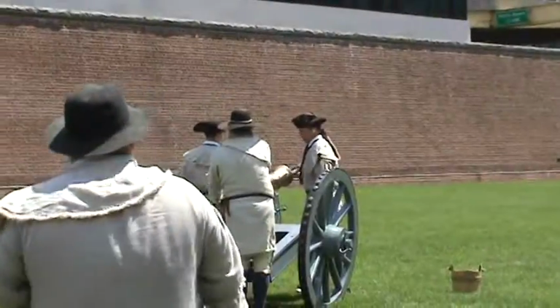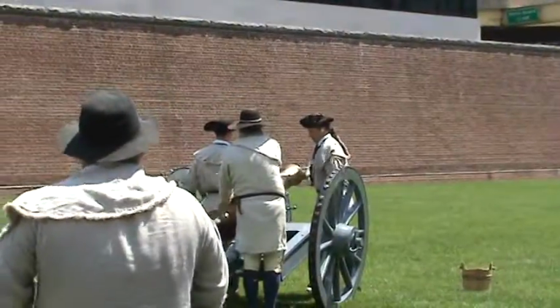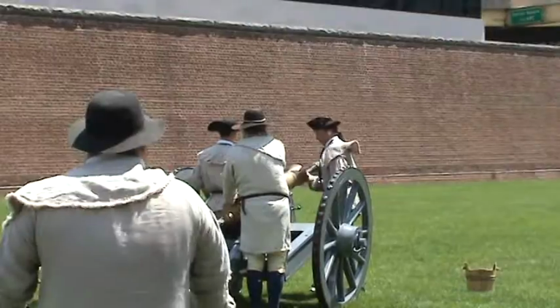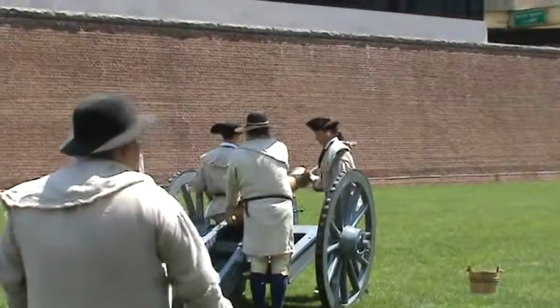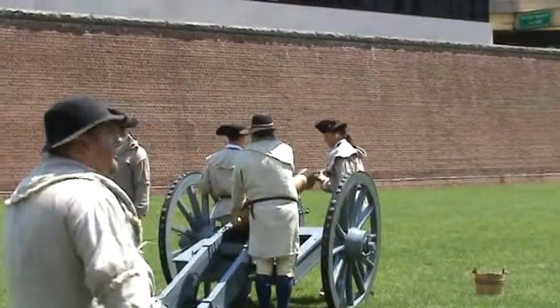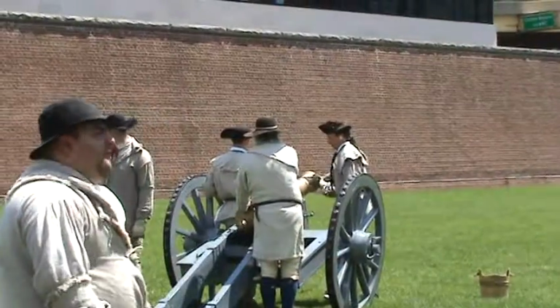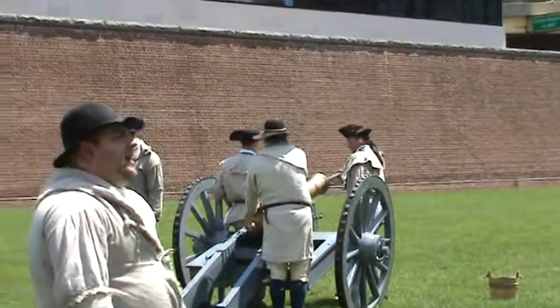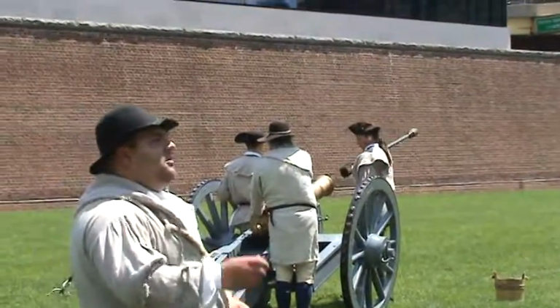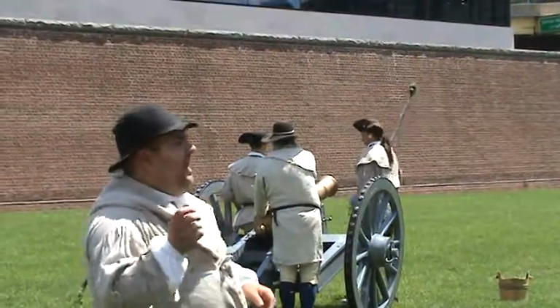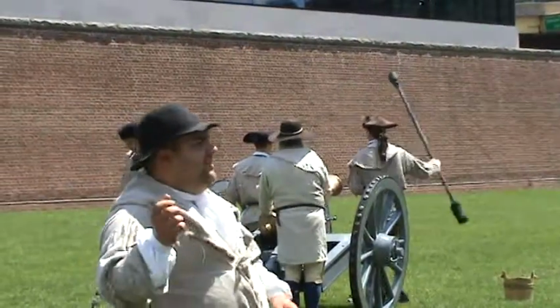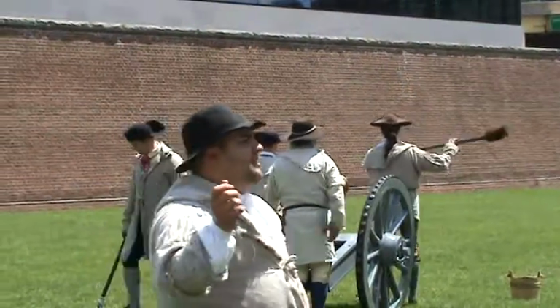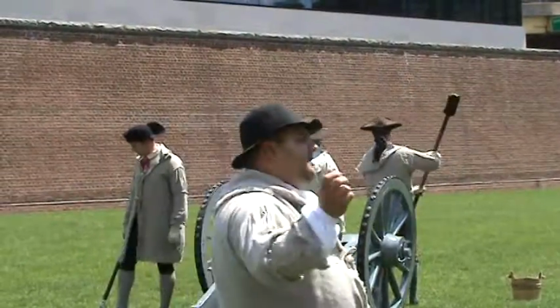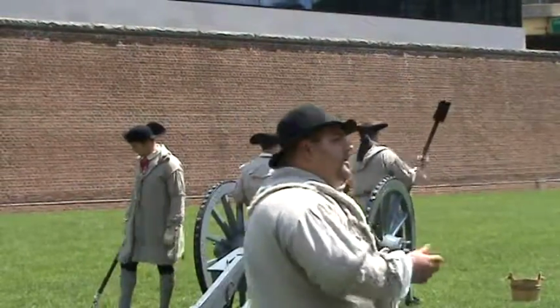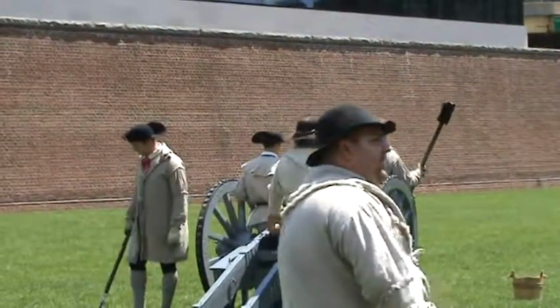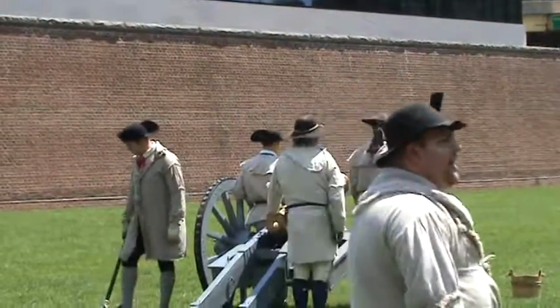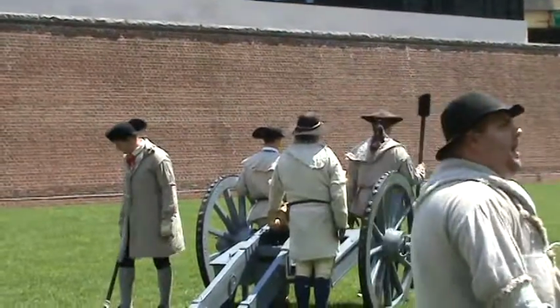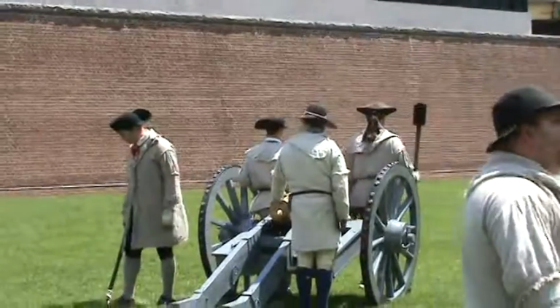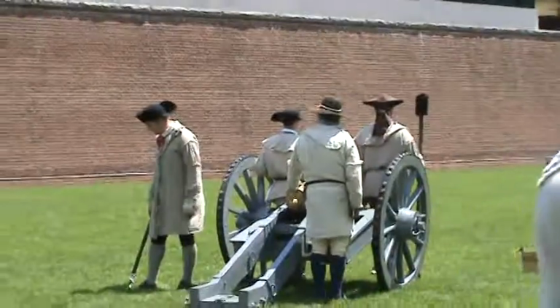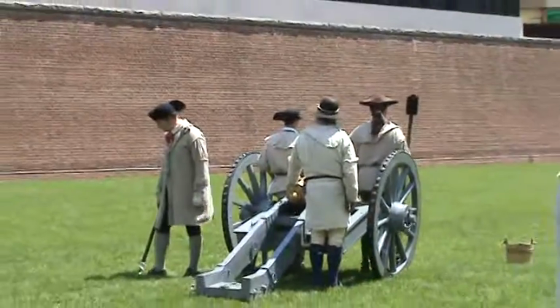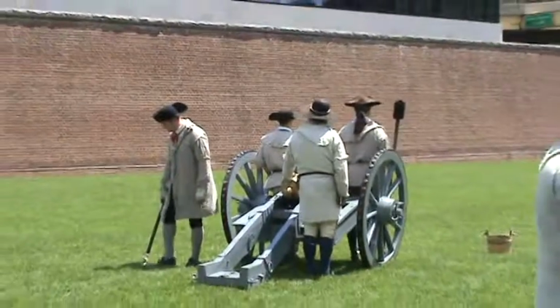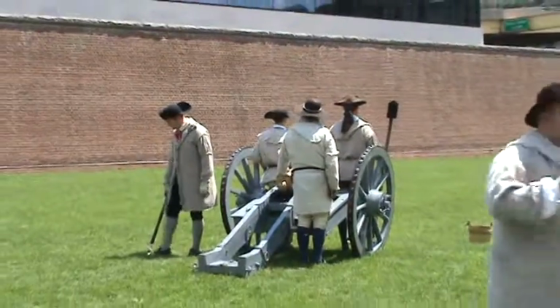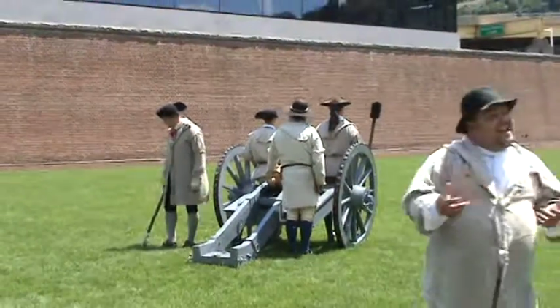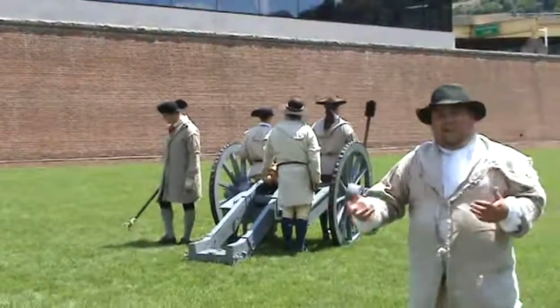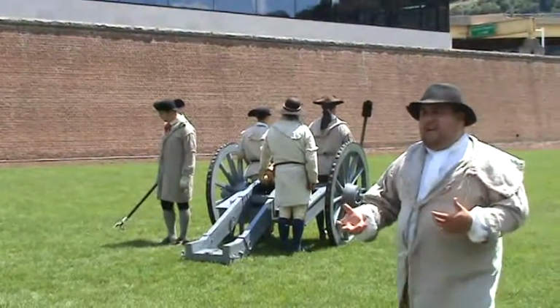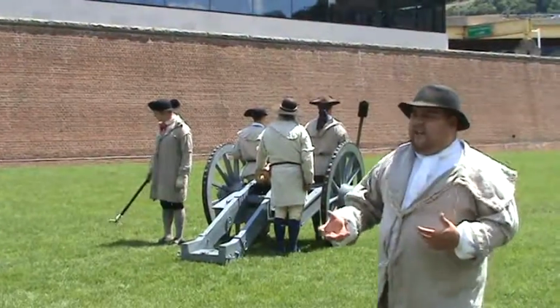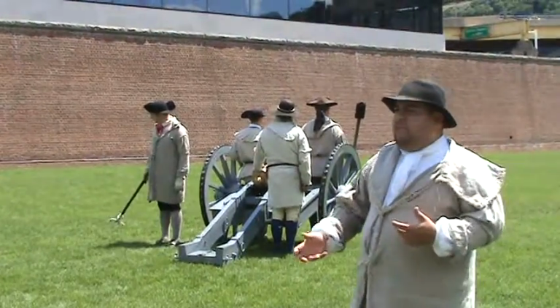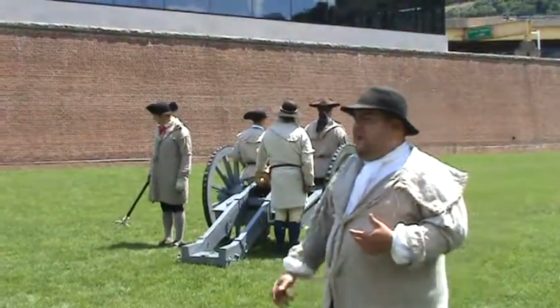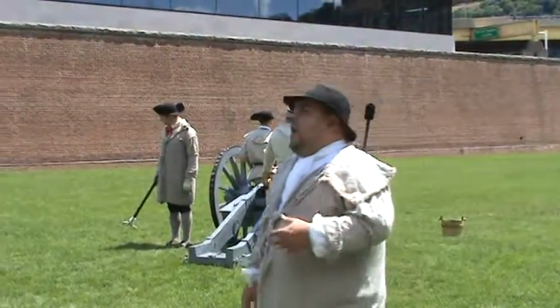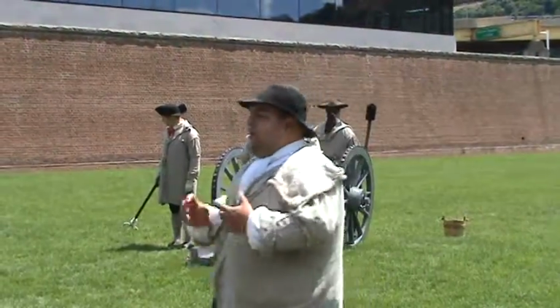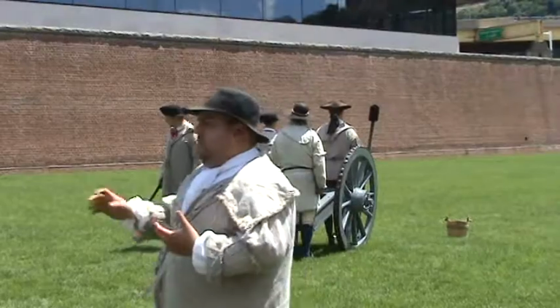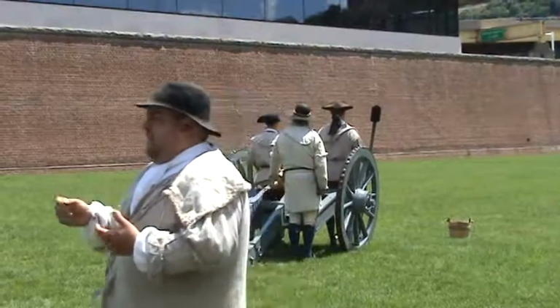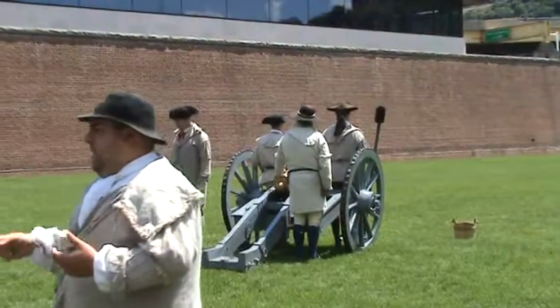Punch teeth. The man on the front right then inserts his sponge into the cannon. It's a damp sponge — it should extinguish anything that should be burning, and it's also cleaning the barrel as well.